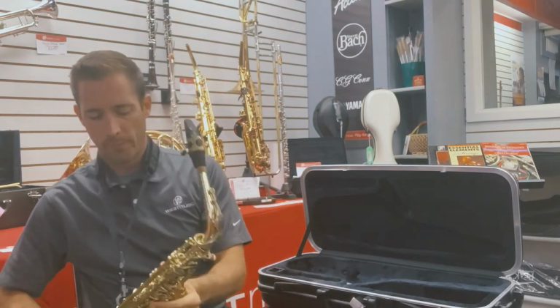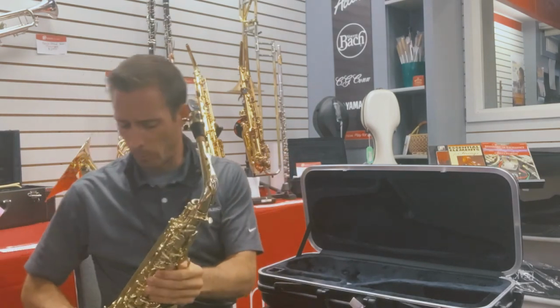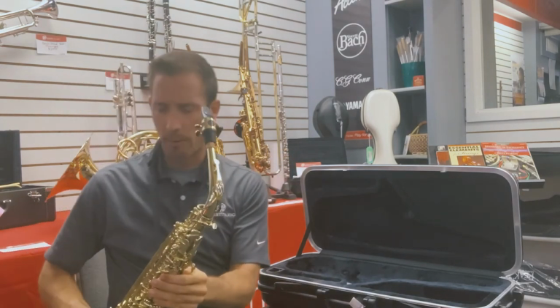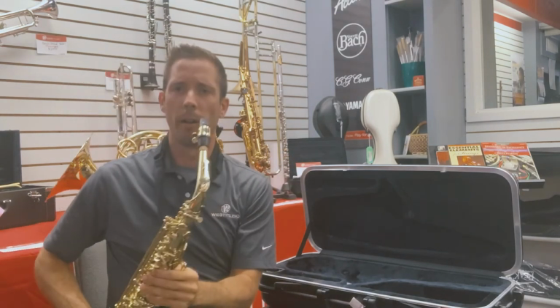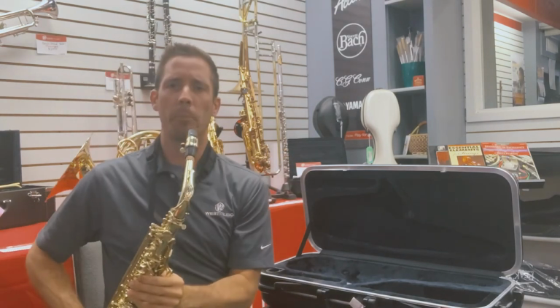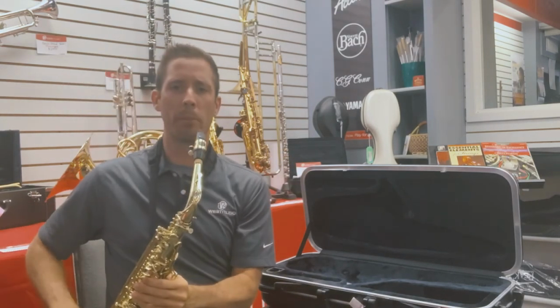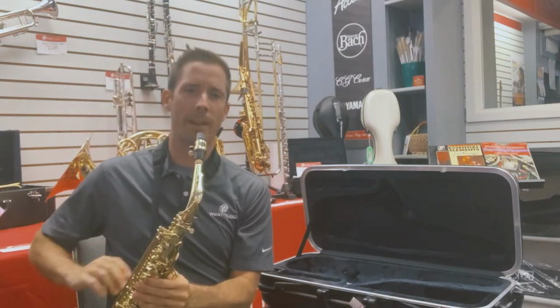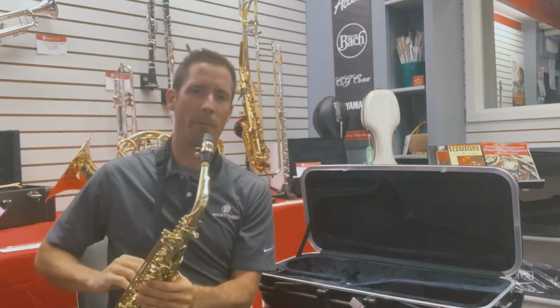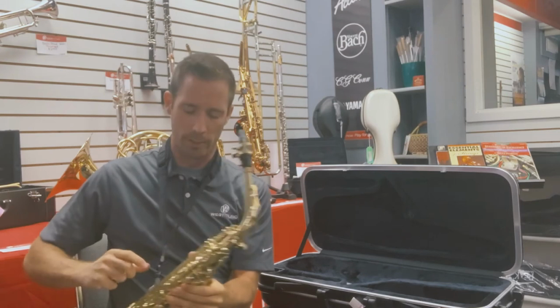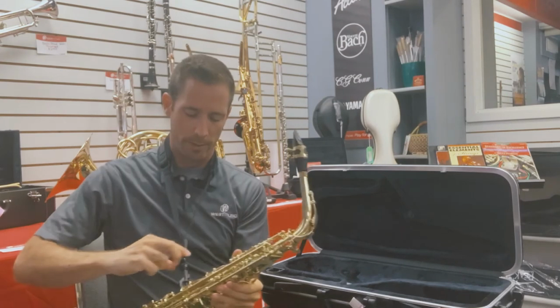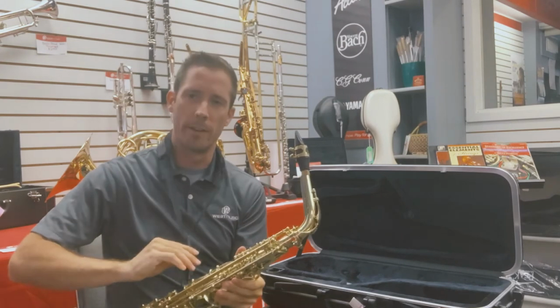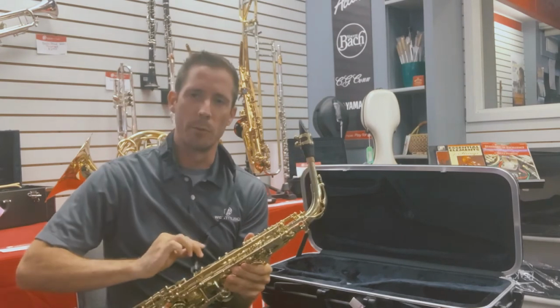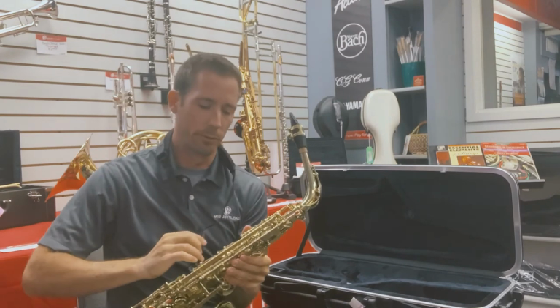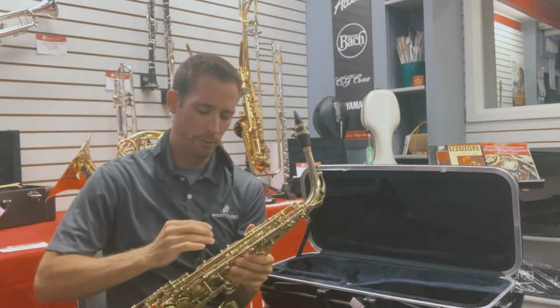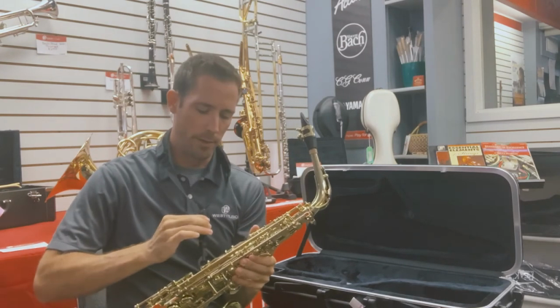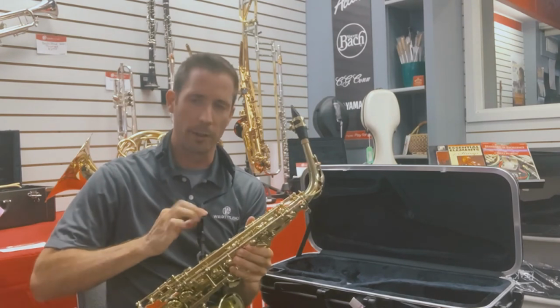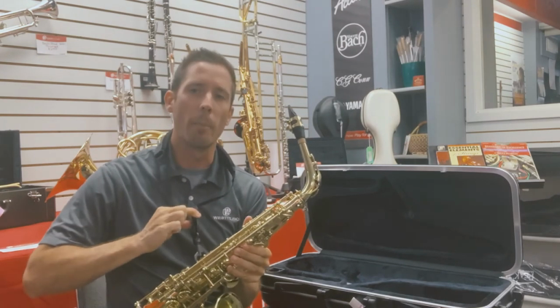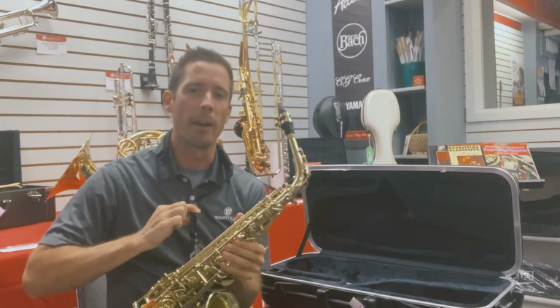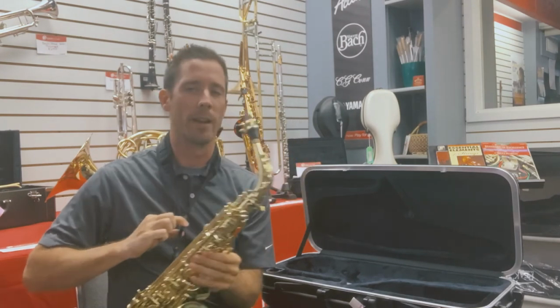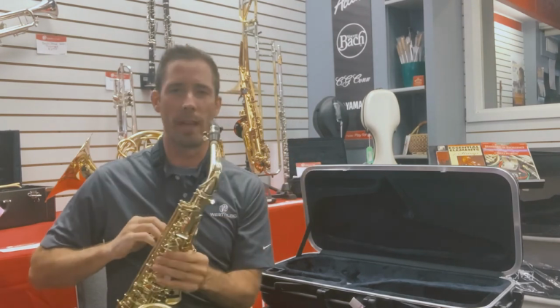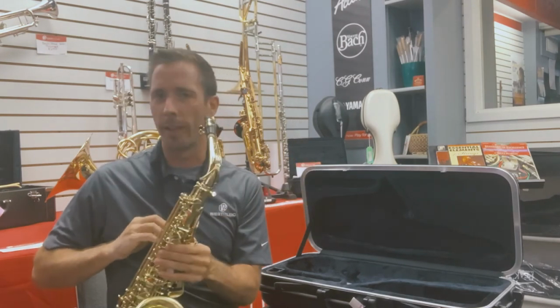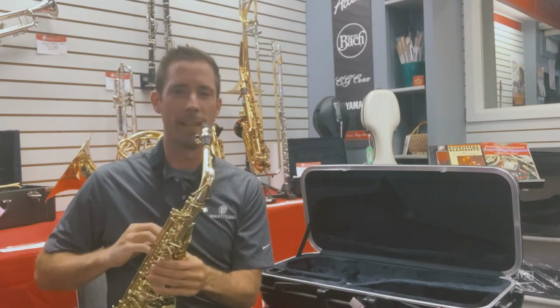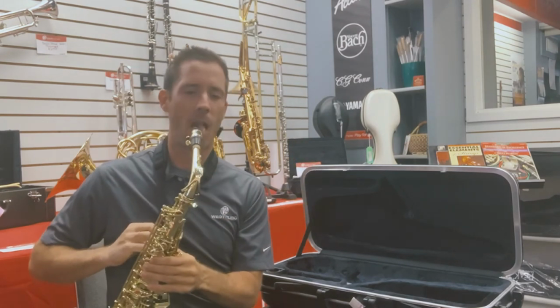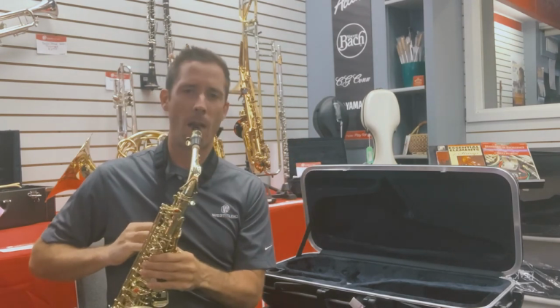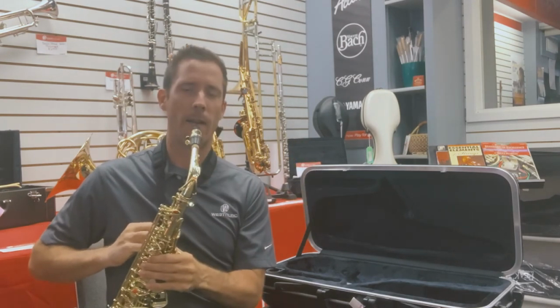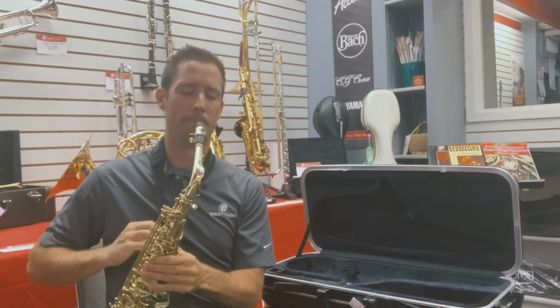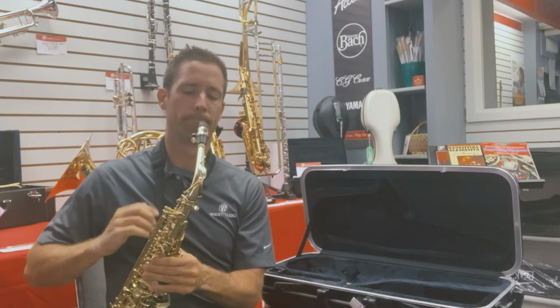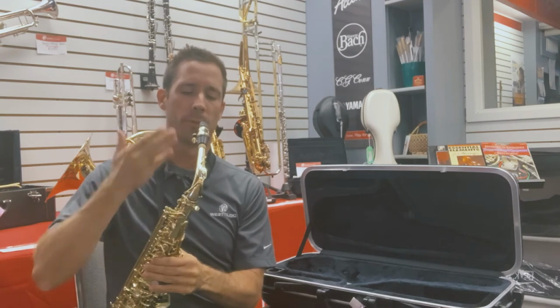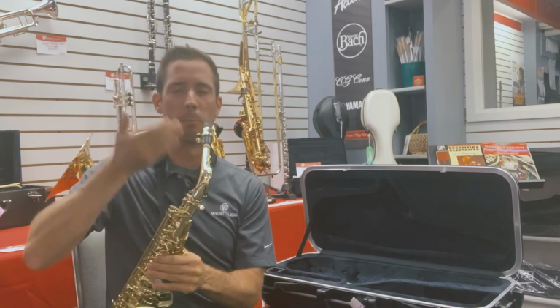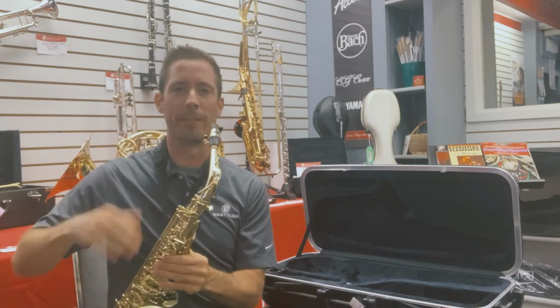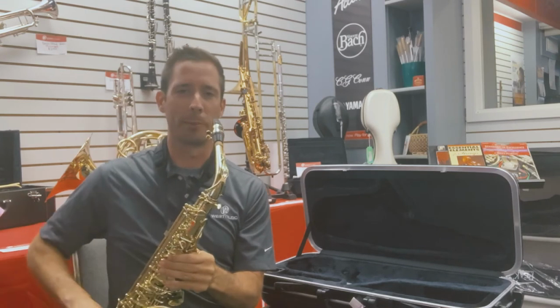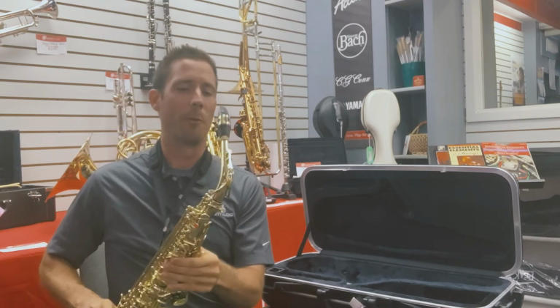Then whichever playing position I'm comfortable in, I just use the neck strap — I raise or tighten that so it brings the saxophone to my mouth.